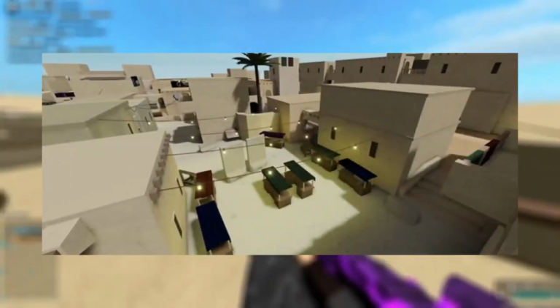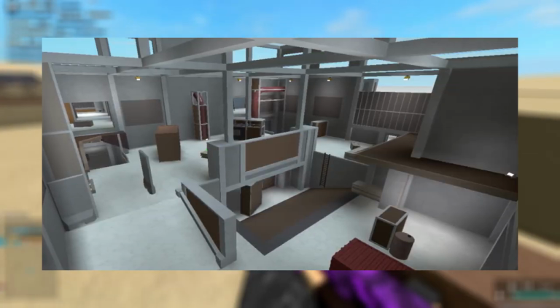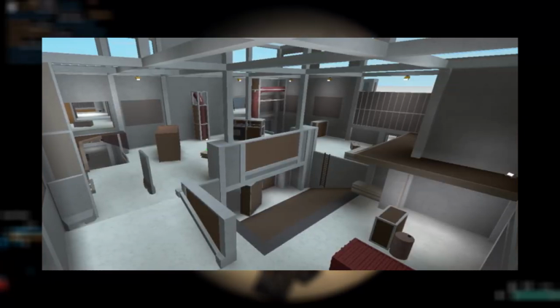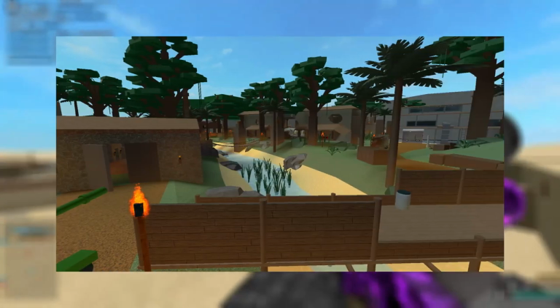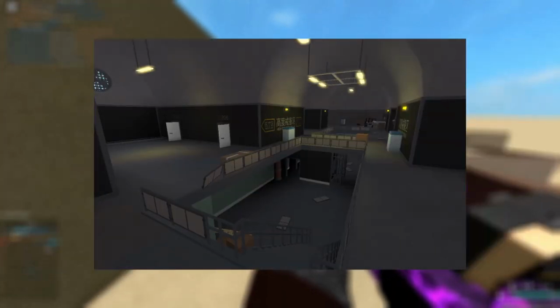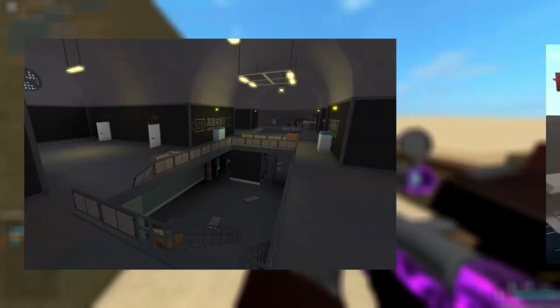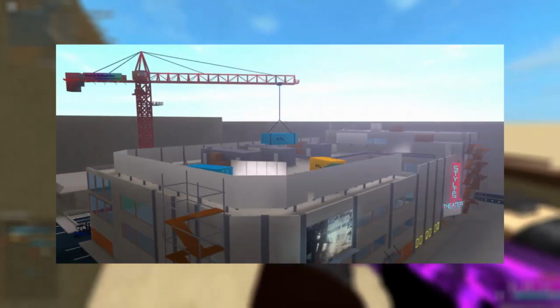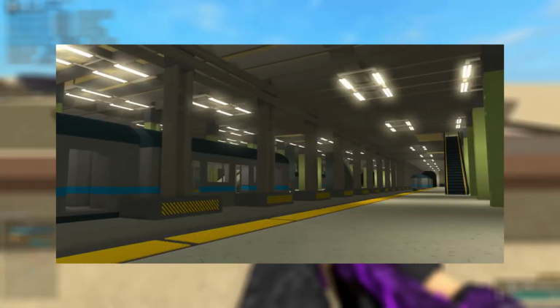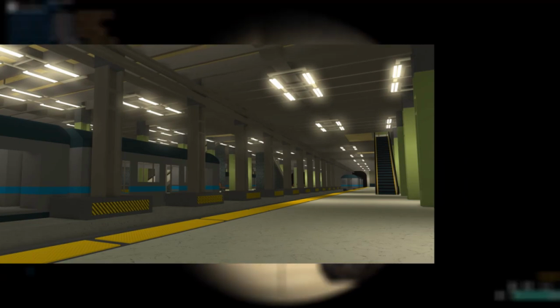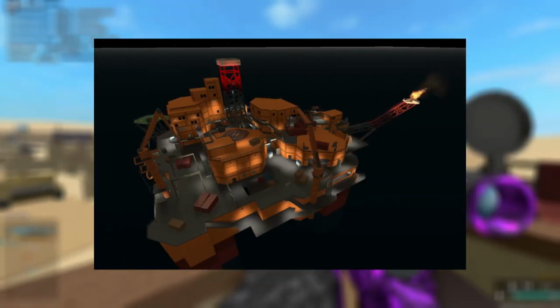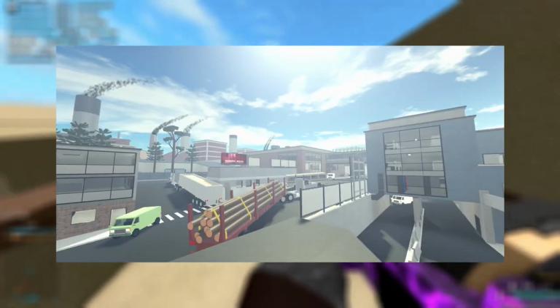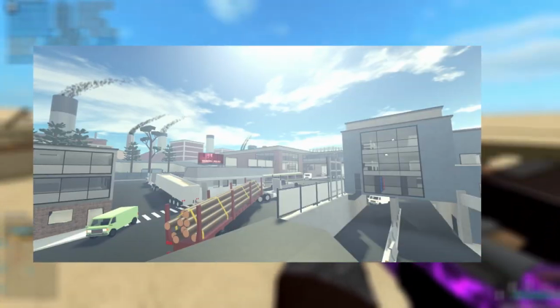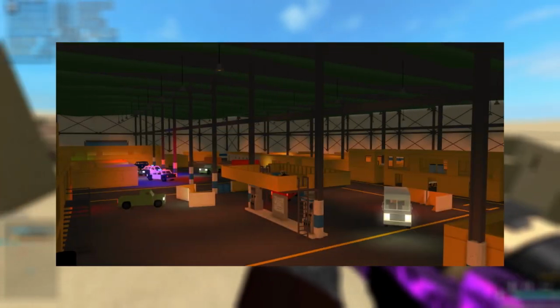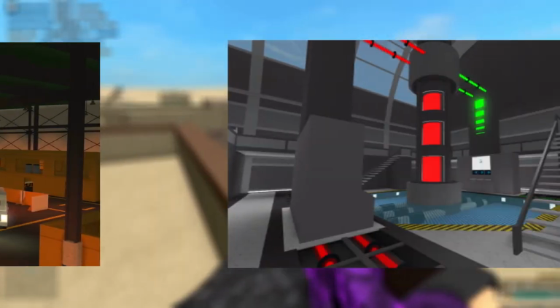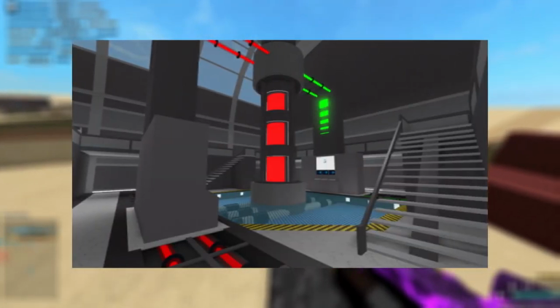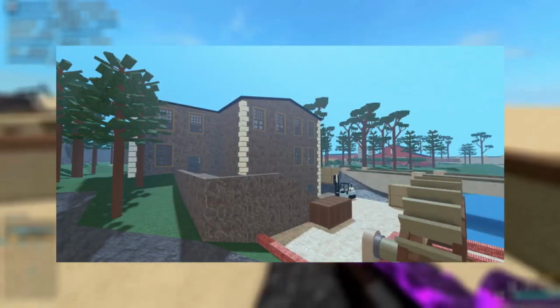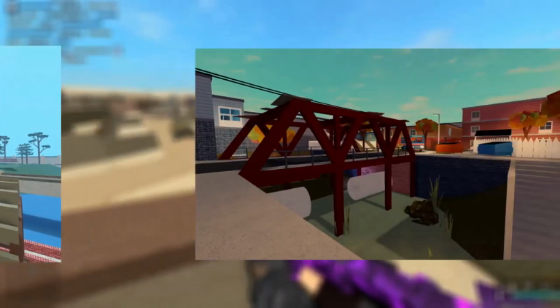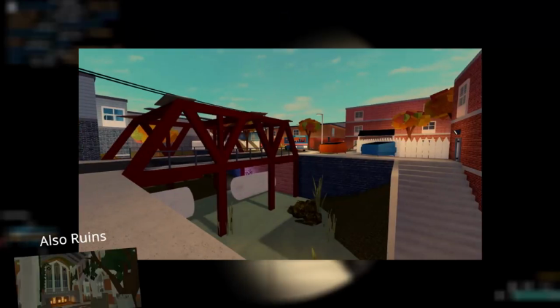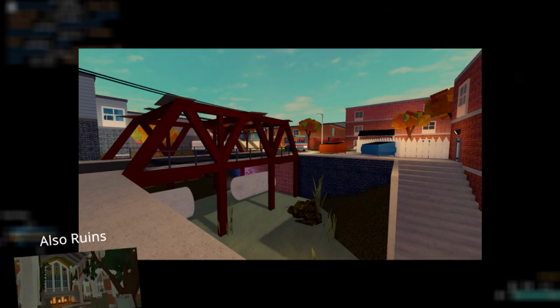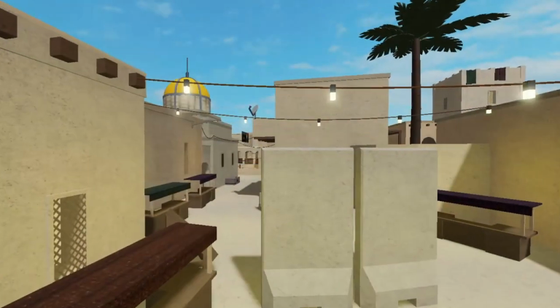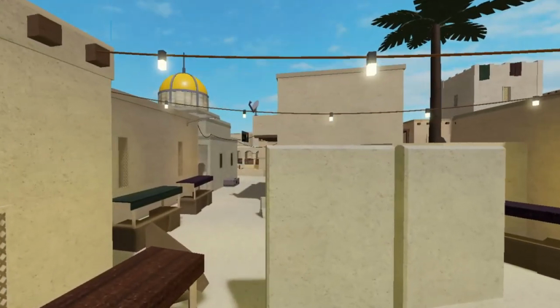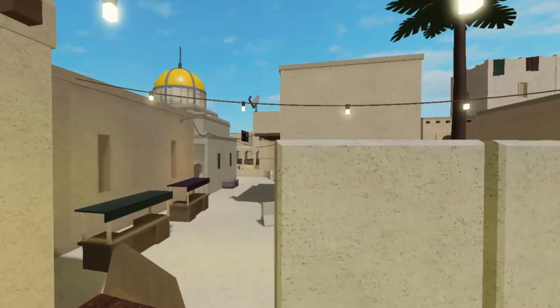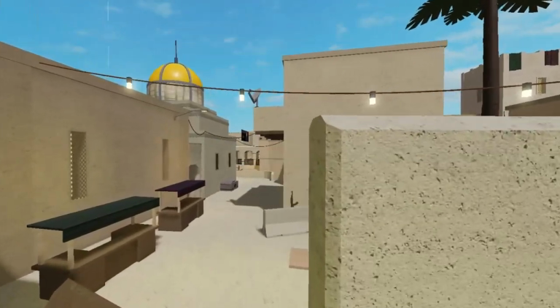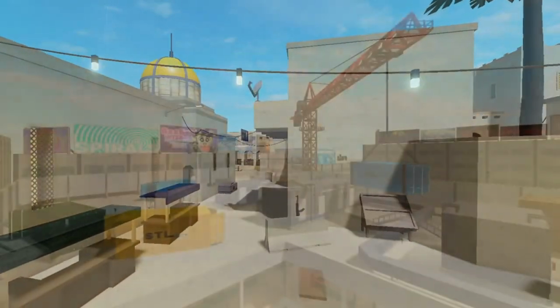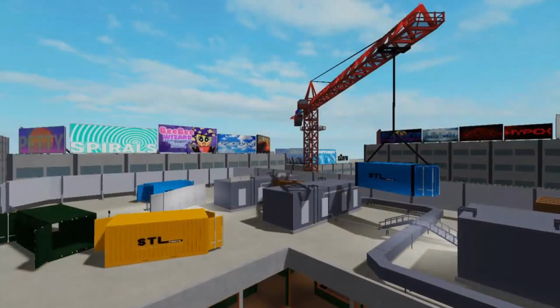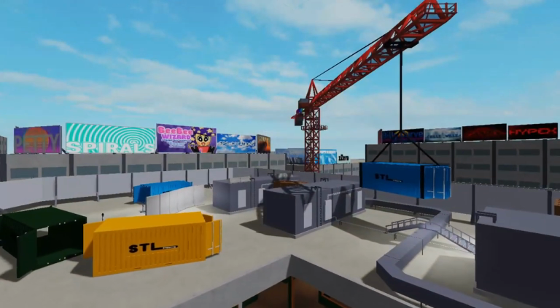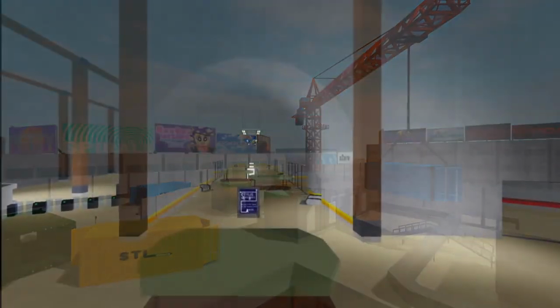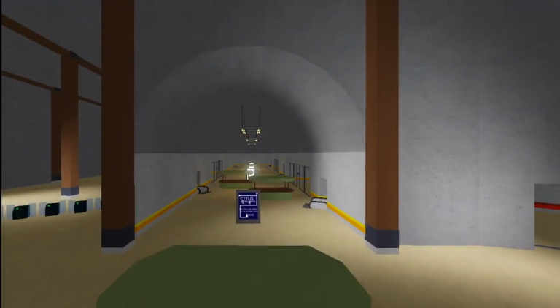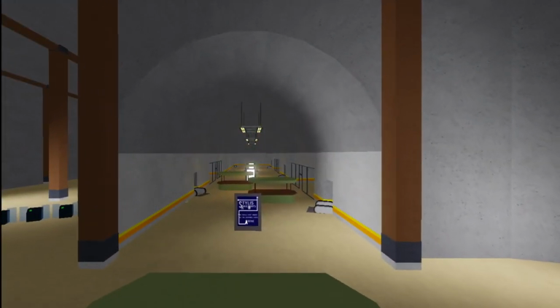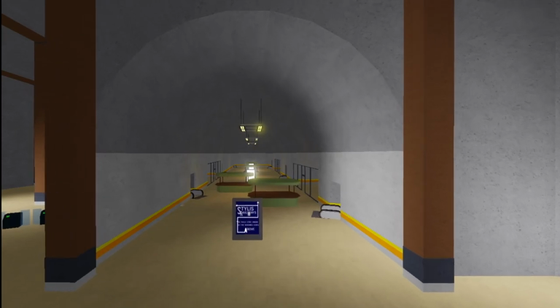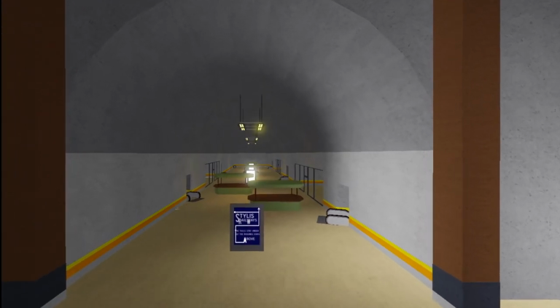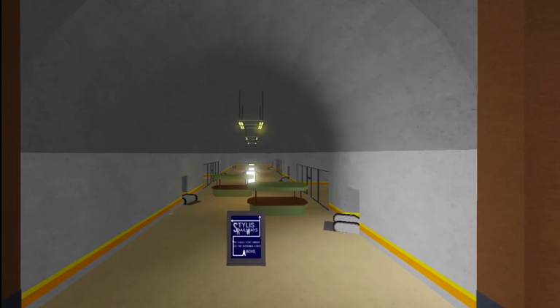Maps you shouldn't even consider sniping on: Bizarre, Elevation, Jungle, Locker, Mall, Metro, Rig, Industry, Warehouse, Laboratory, Farmlands, and Rust Belt. These maps are simply too small, have too much cover, or don't have any sniper spots whatsoever.